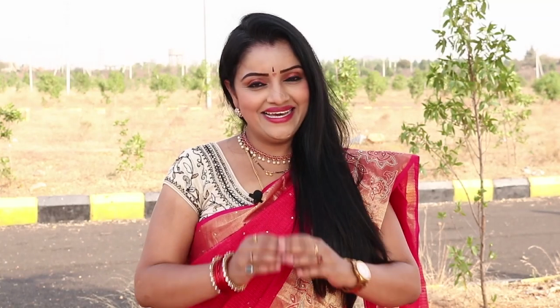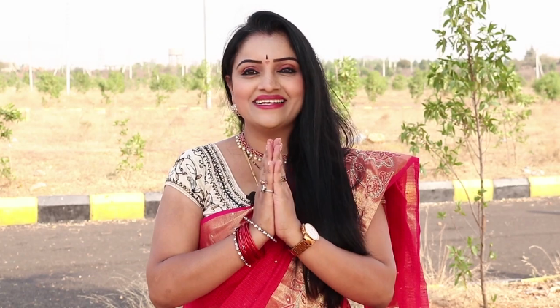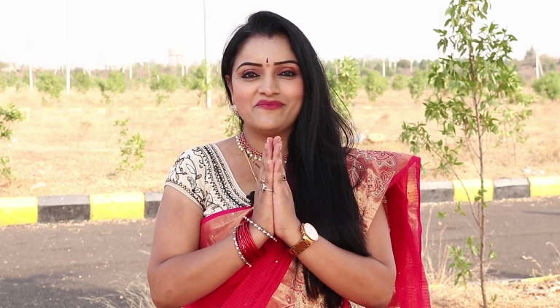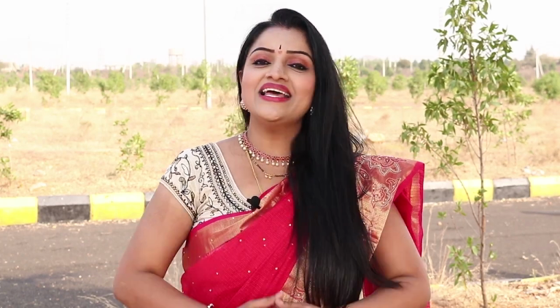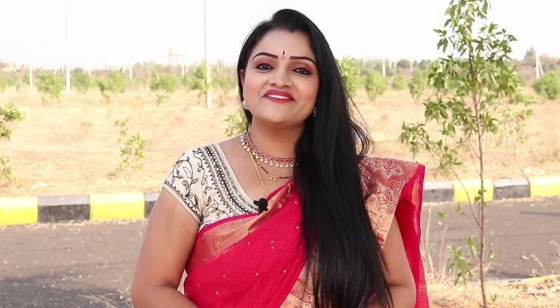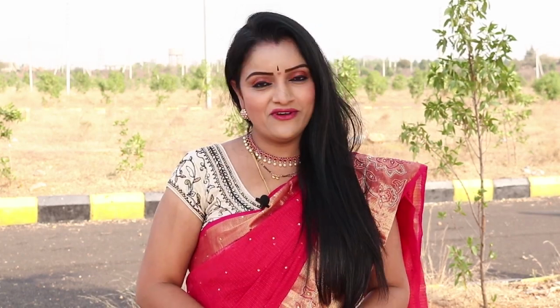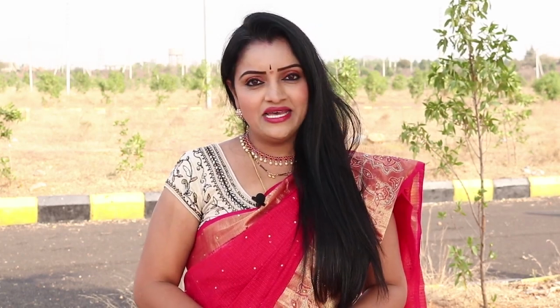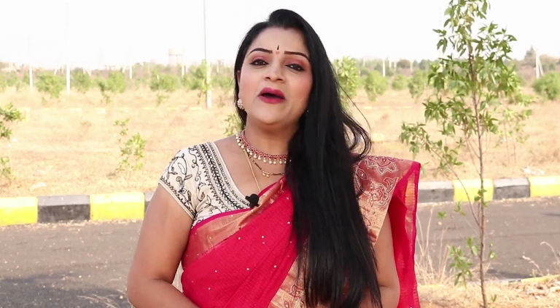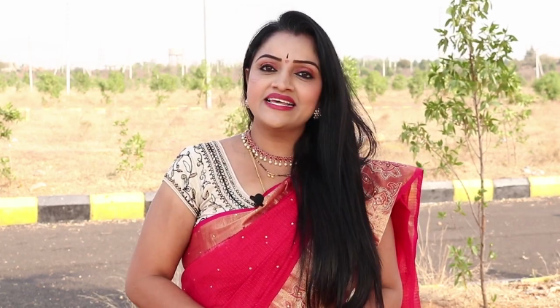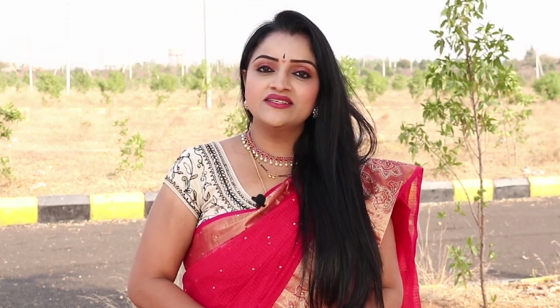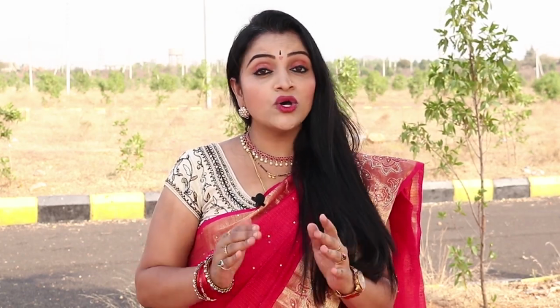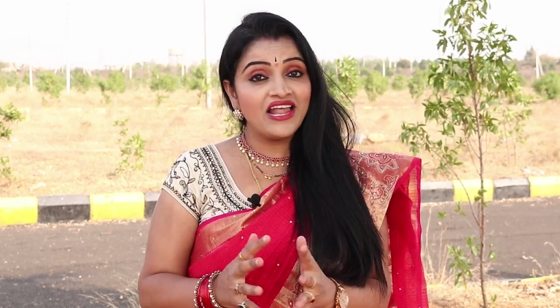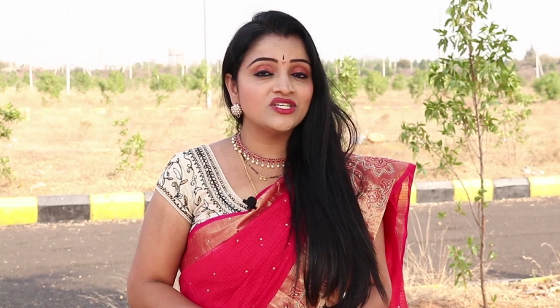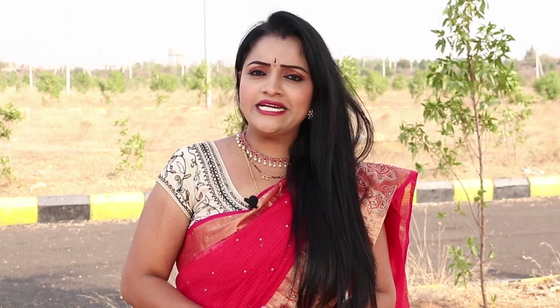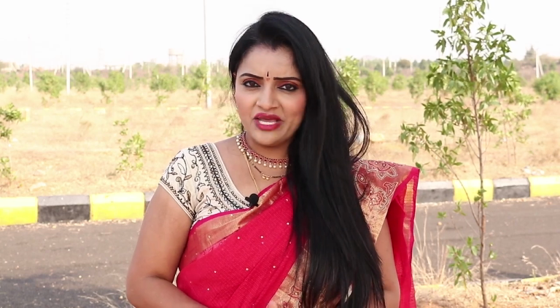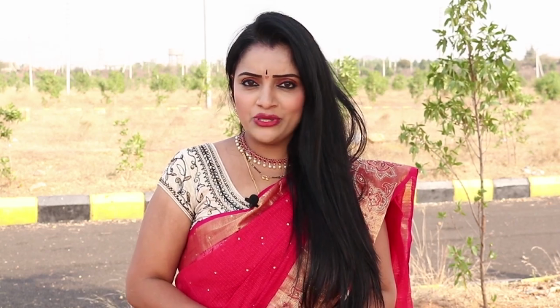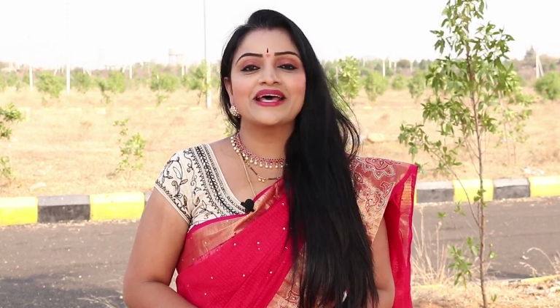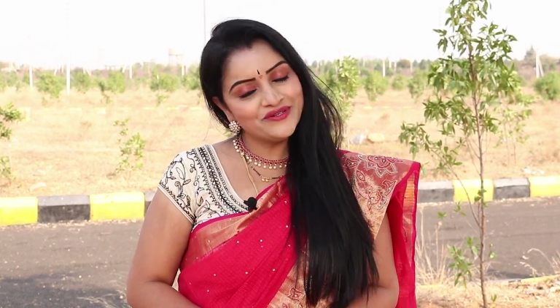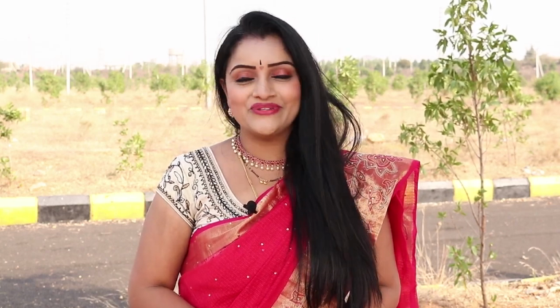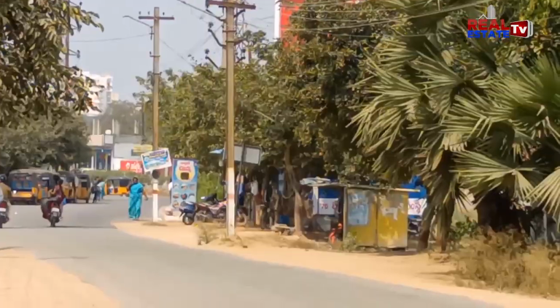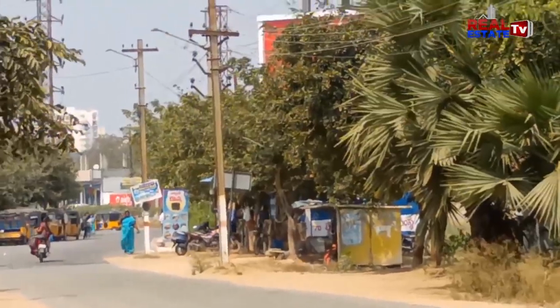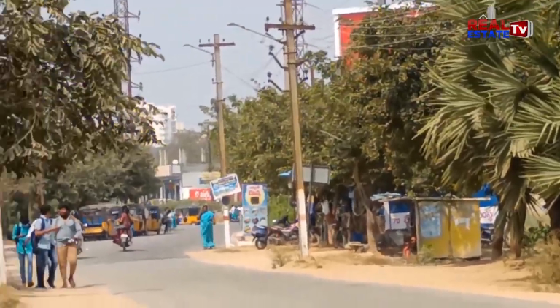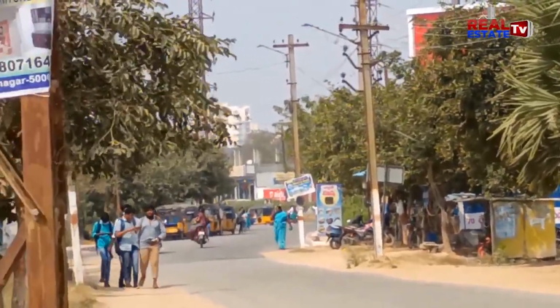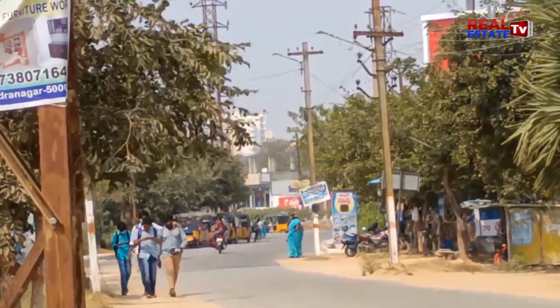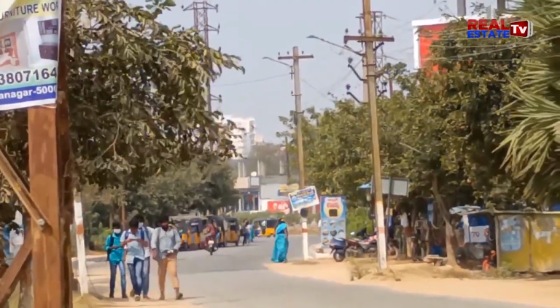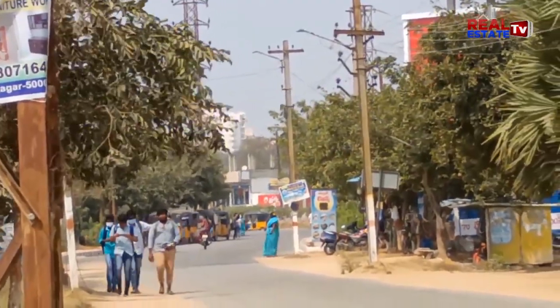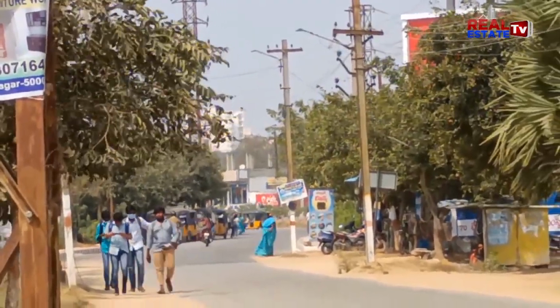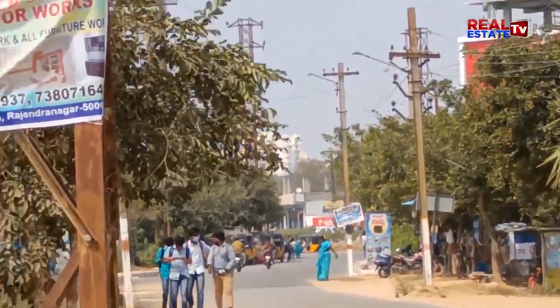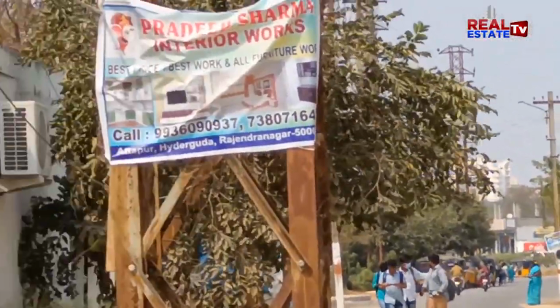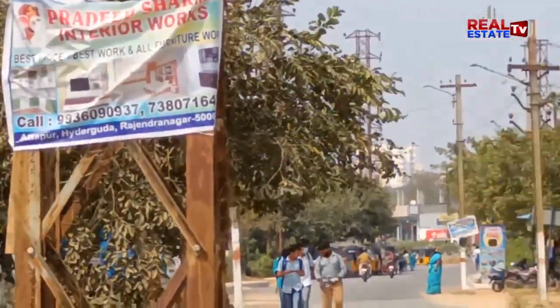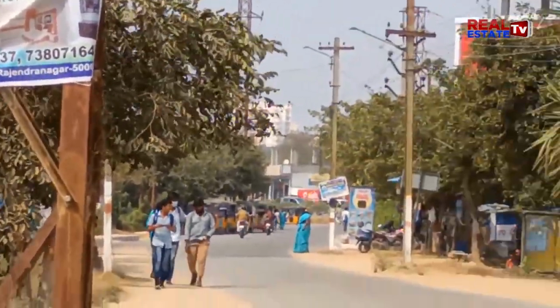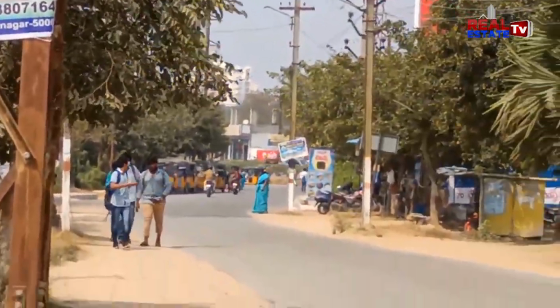Hello everyone, welcome to Real Estate TV. Welcome to Apartments. Hello everyone. My name is NTCP Road. I mean, ready to move on a project.